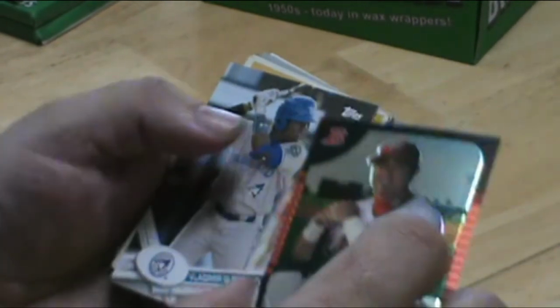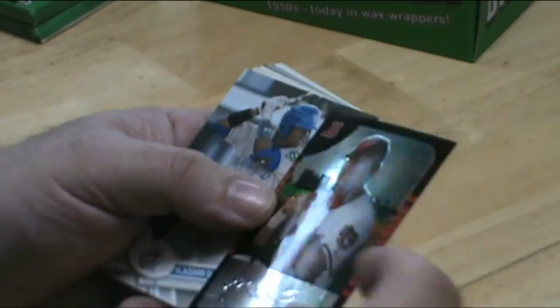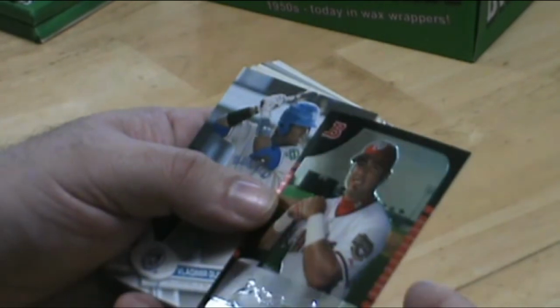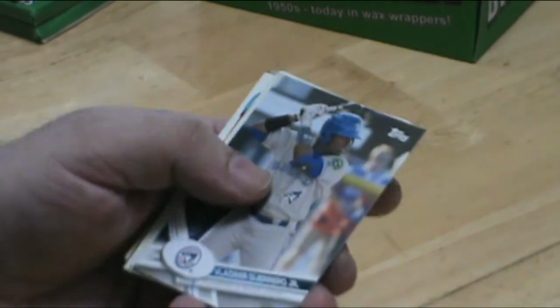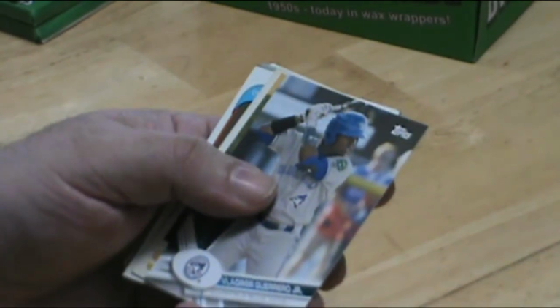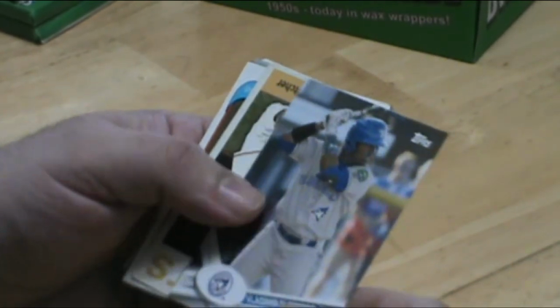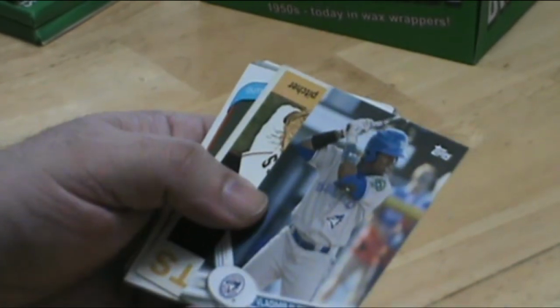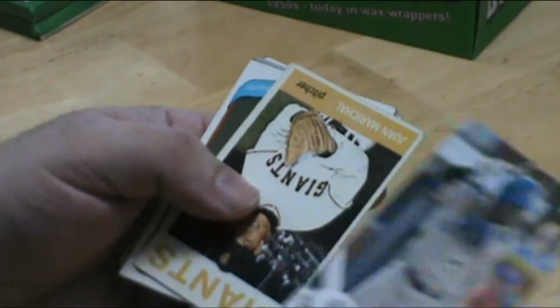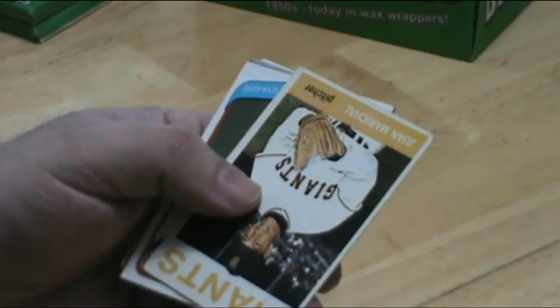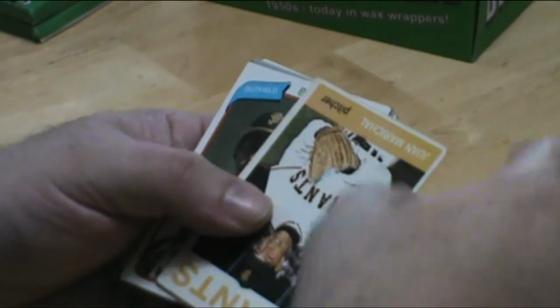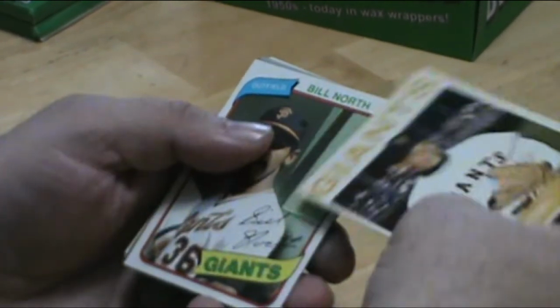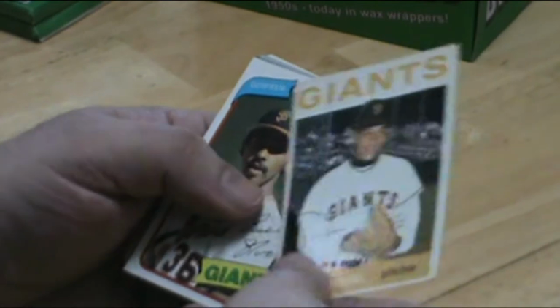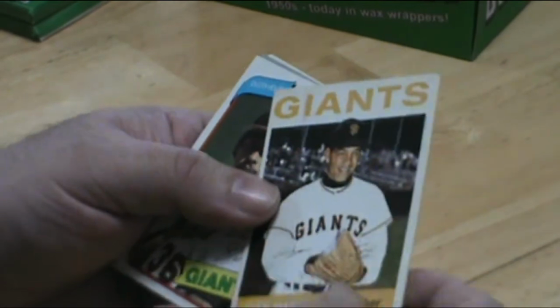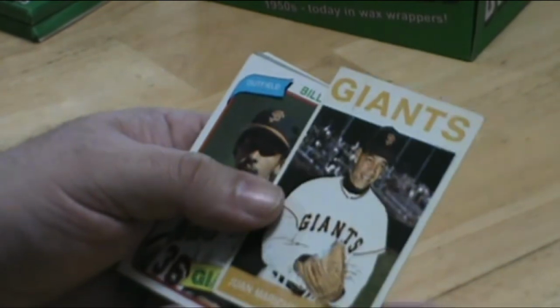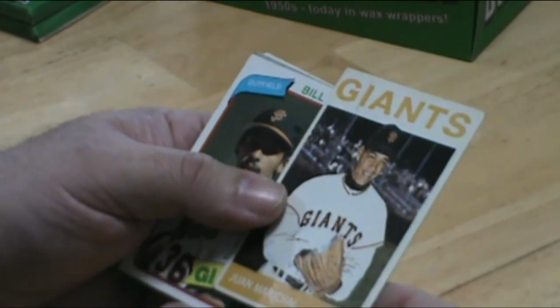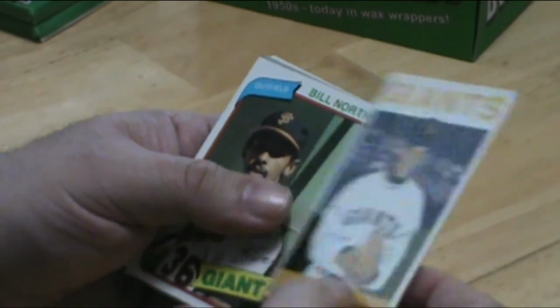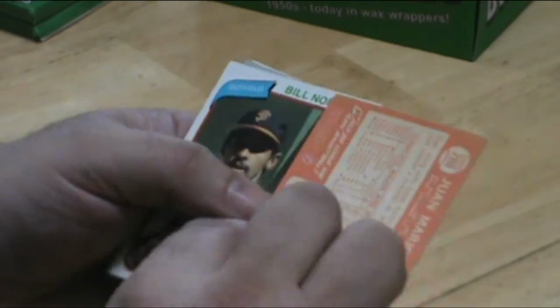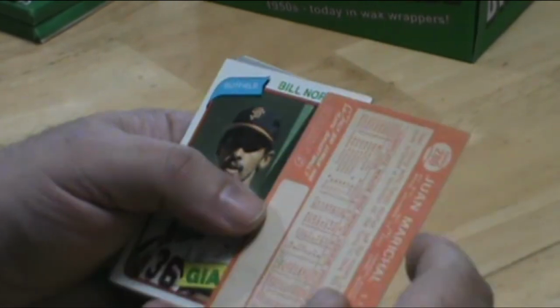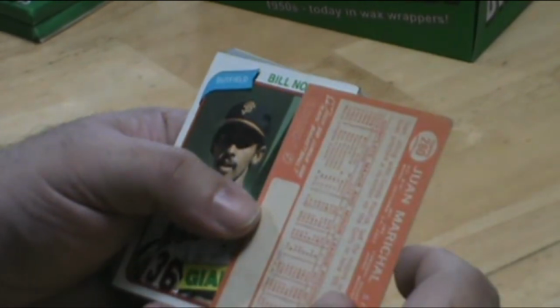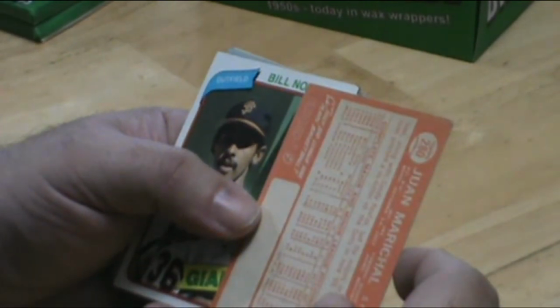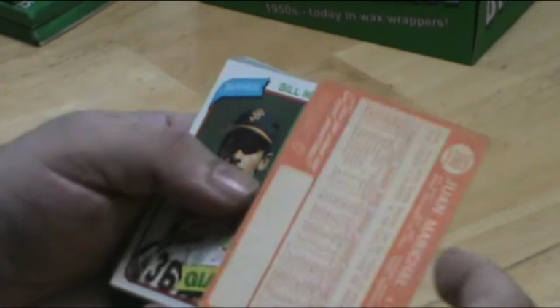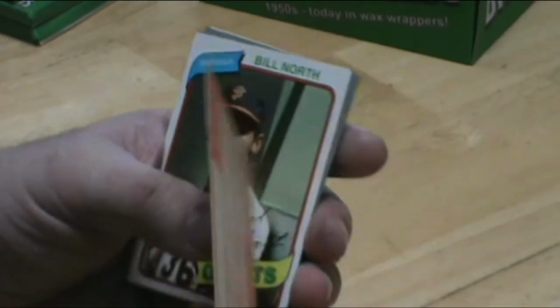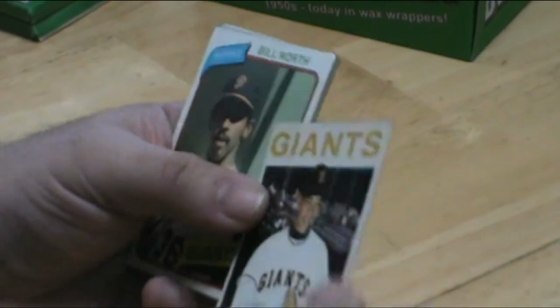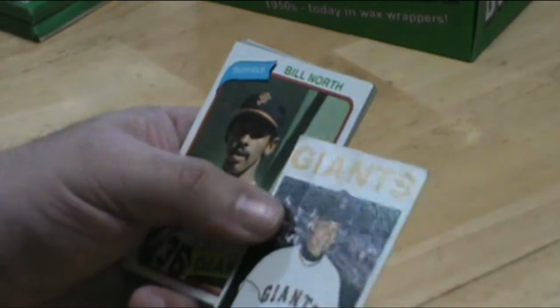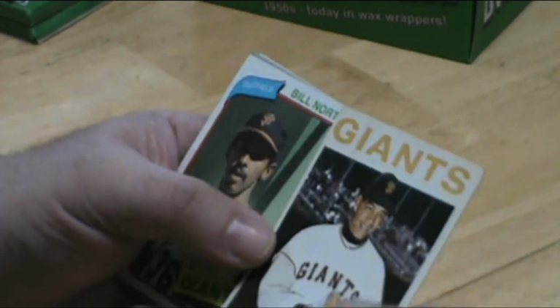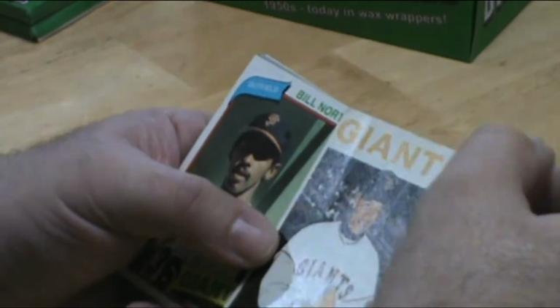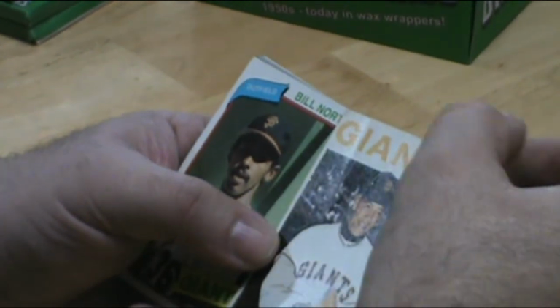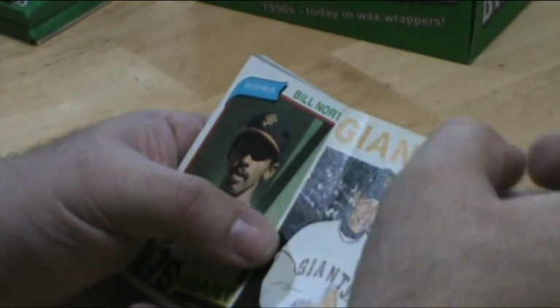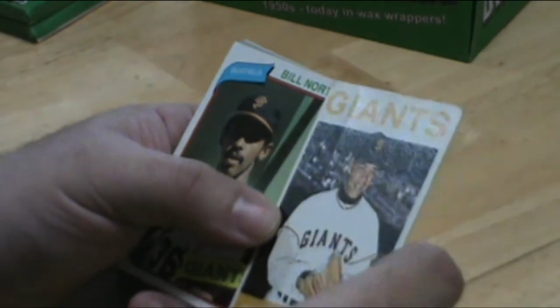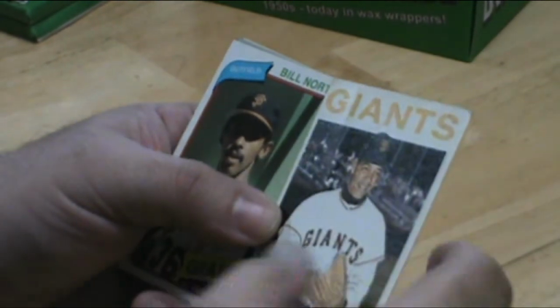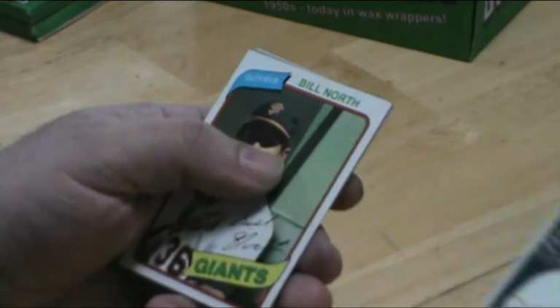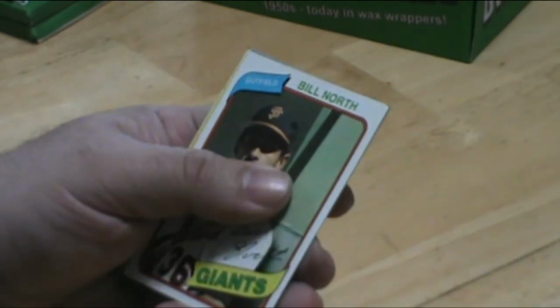Interesting Bowman card. Vladimir Guerrero — another Hall of Famer. Juan Marshall, 1964. Not bad shape either.